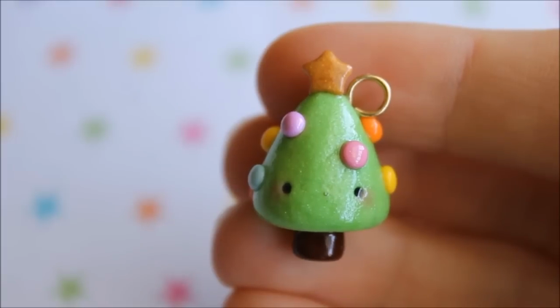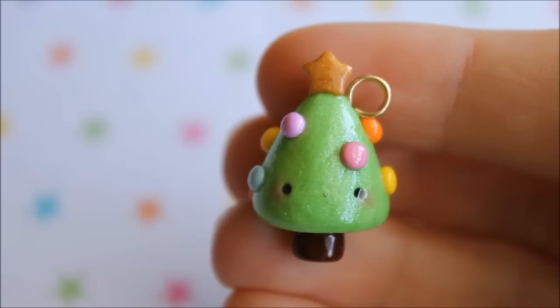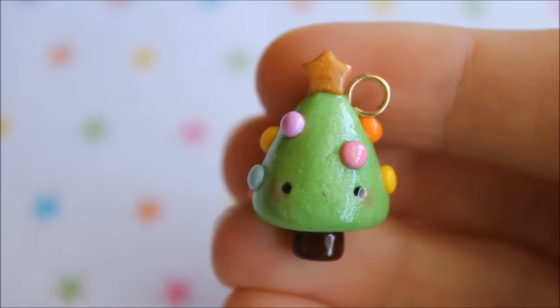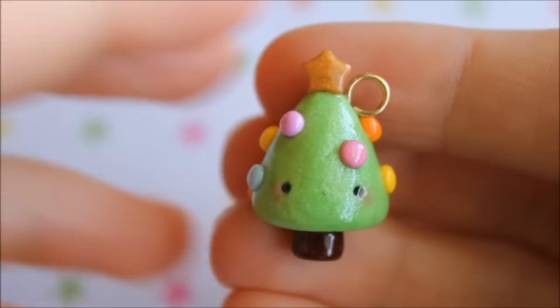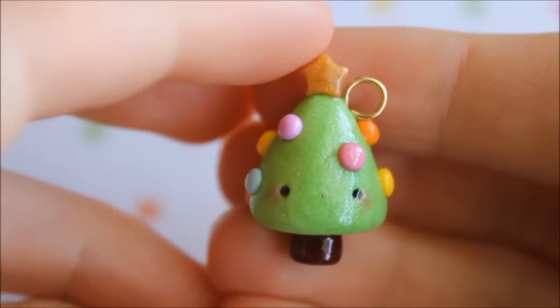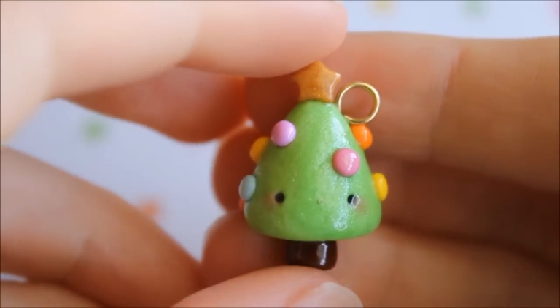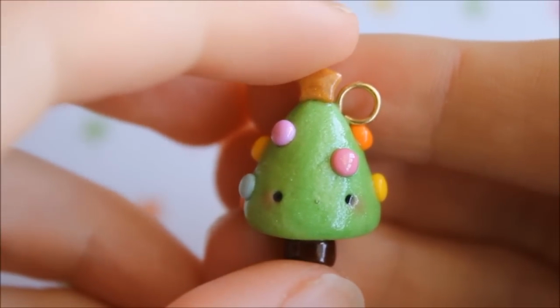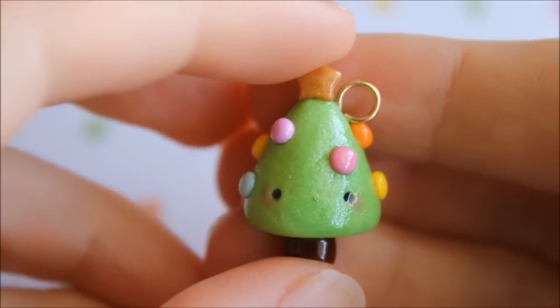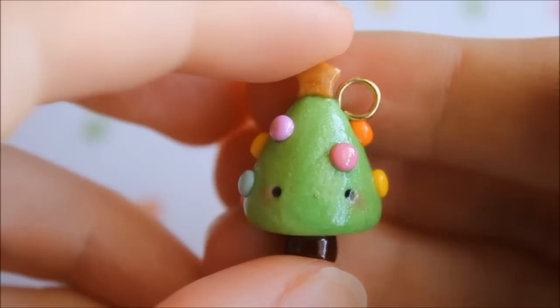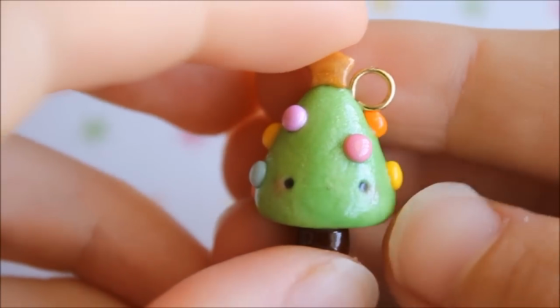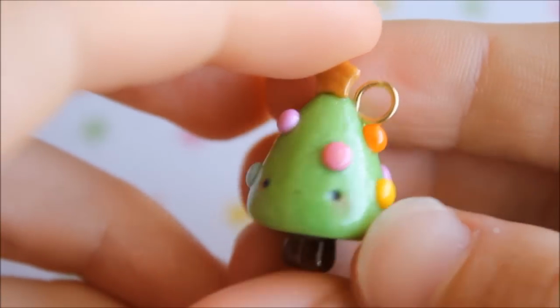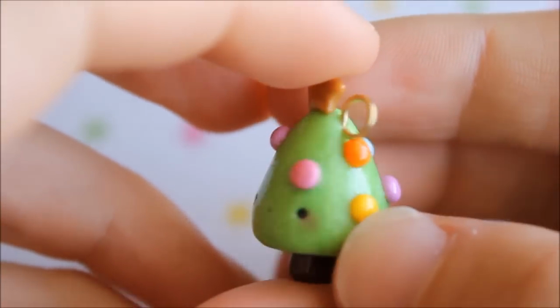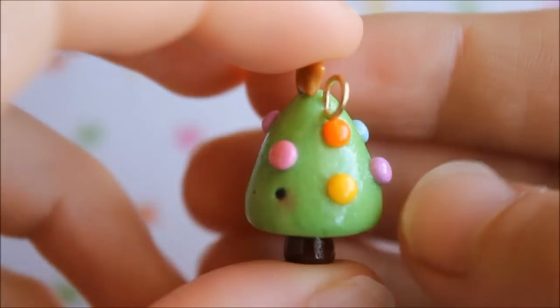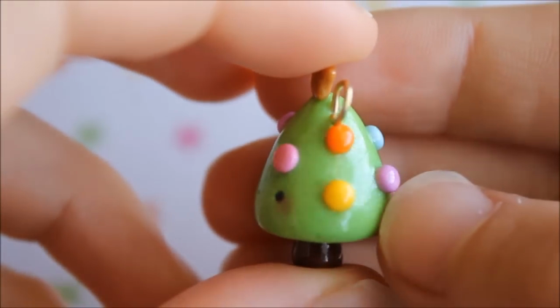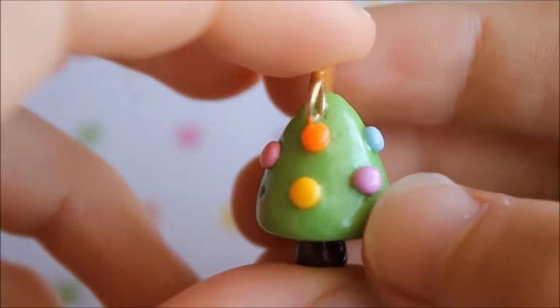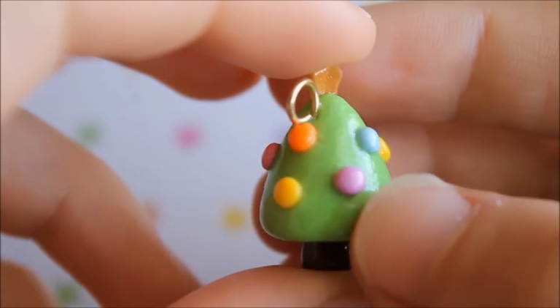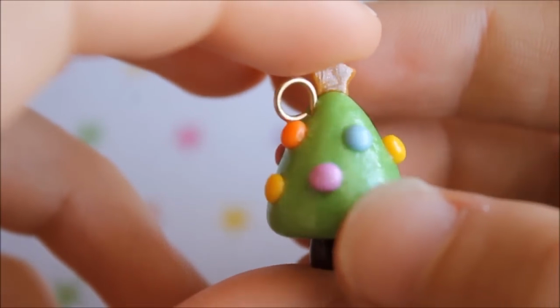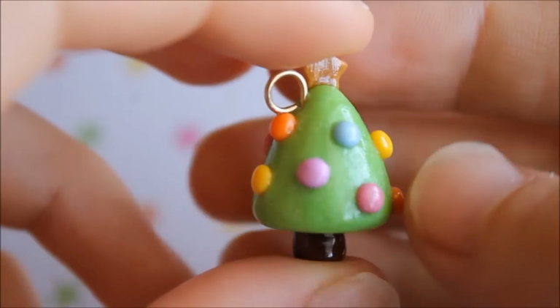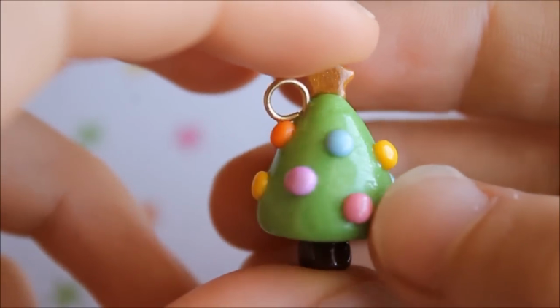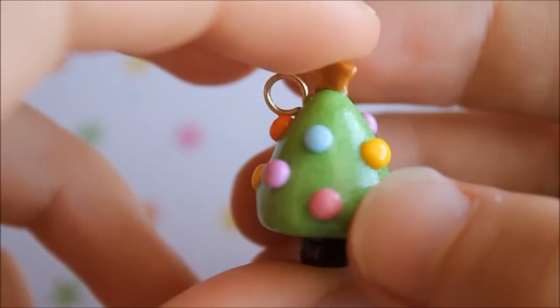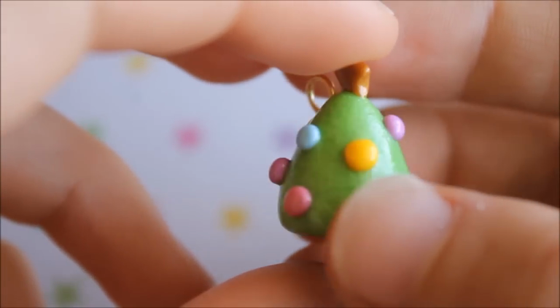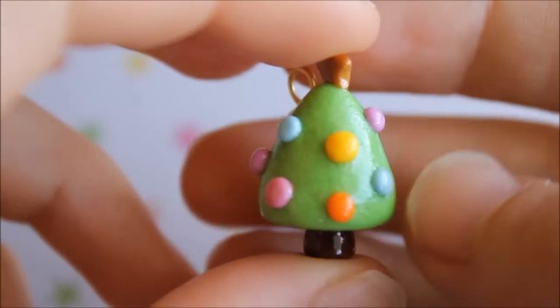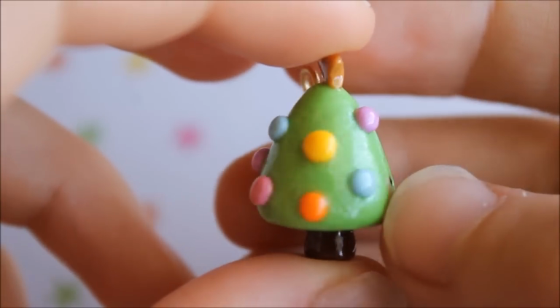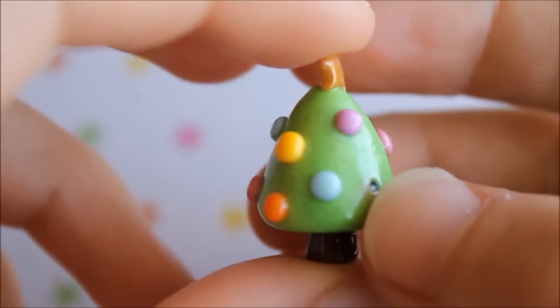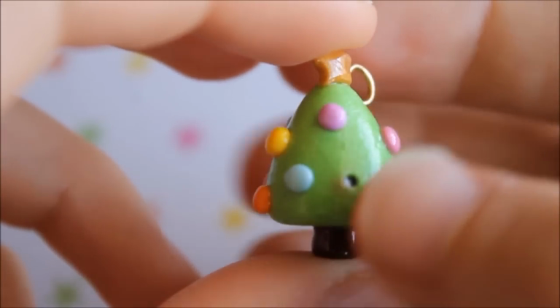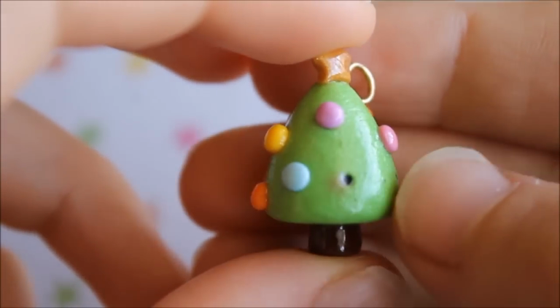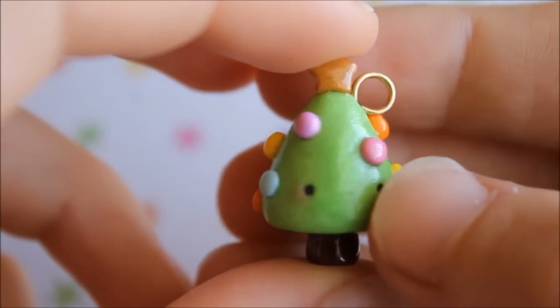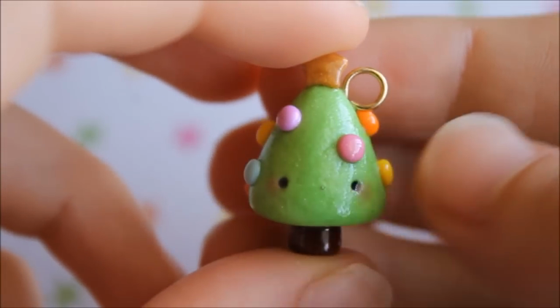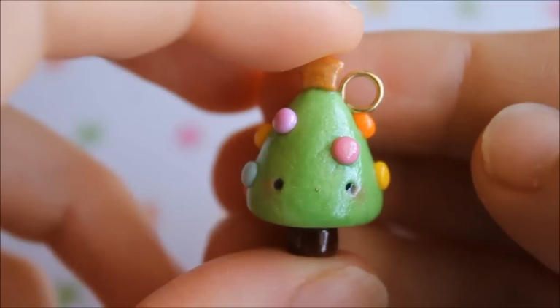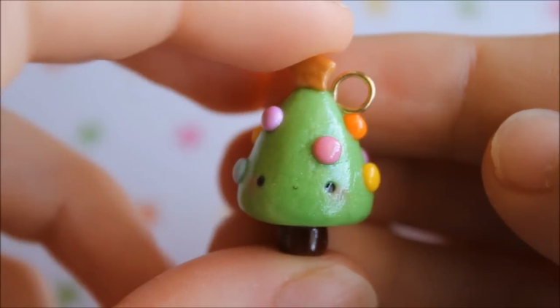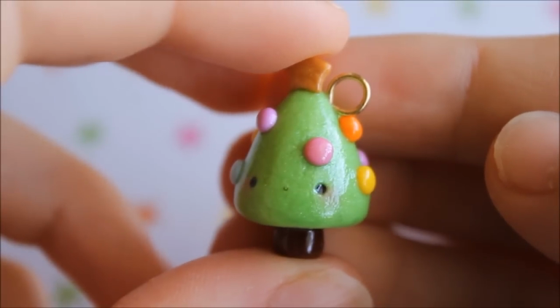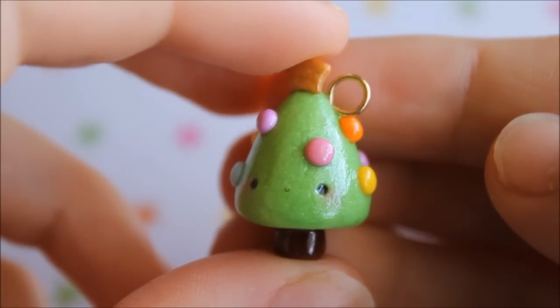This is what my Christmas tree looks like once it's completely finished. Don't forget to give this video a big thumbs up, subscribe to my channel for more videos and tutorials, and I'll see you next time. Bye guys!